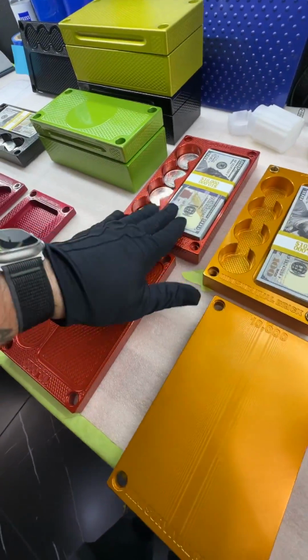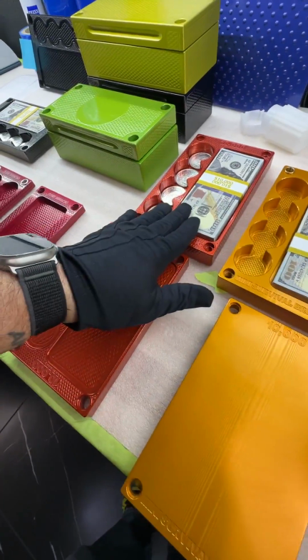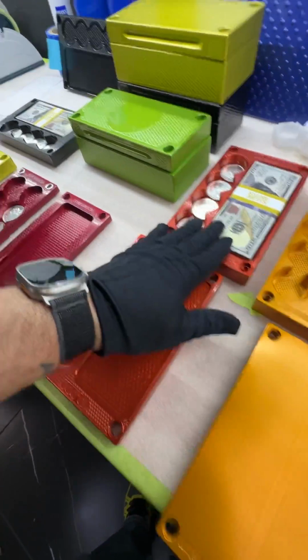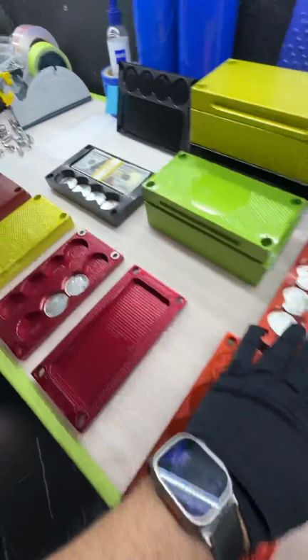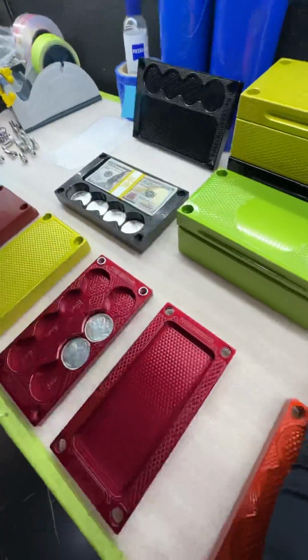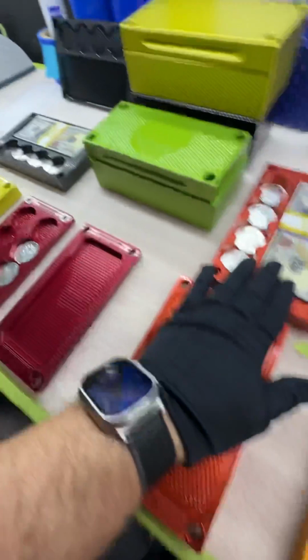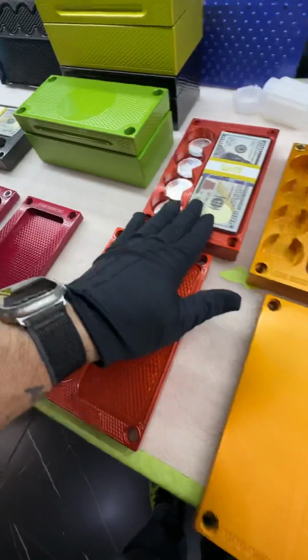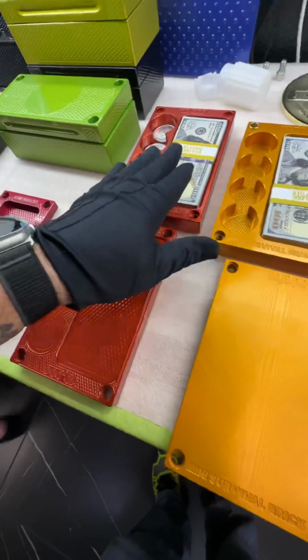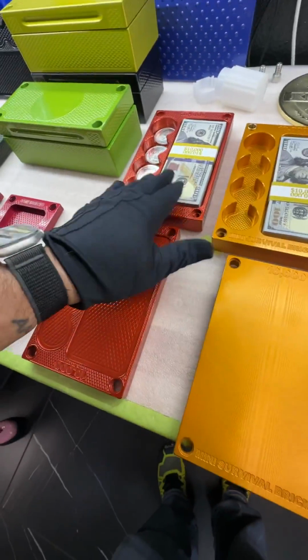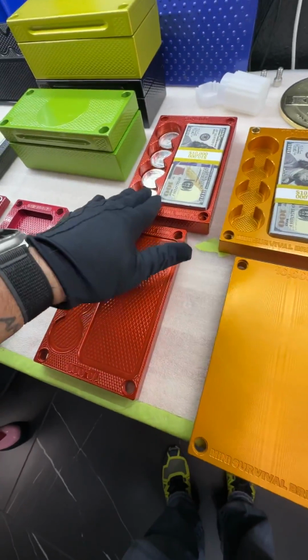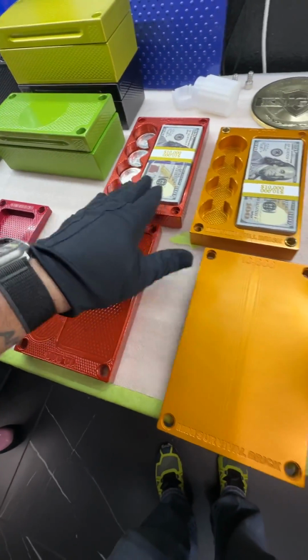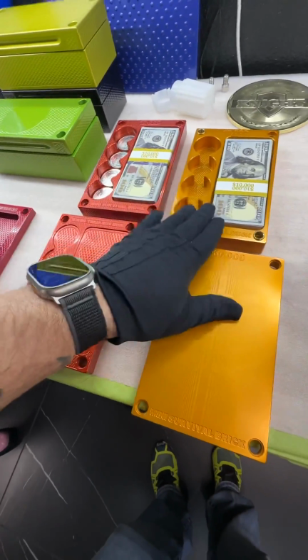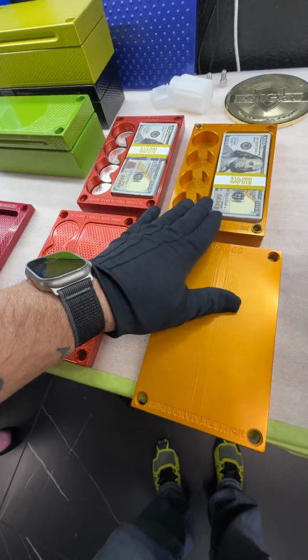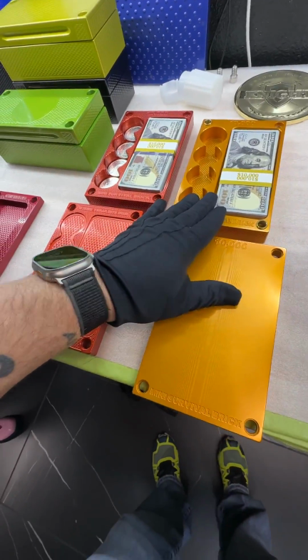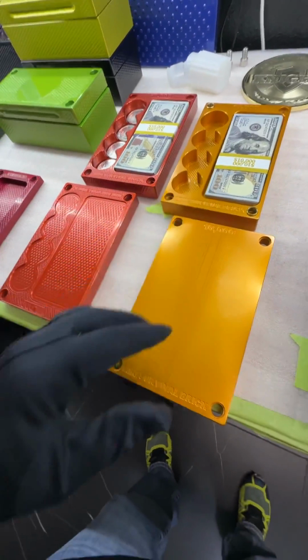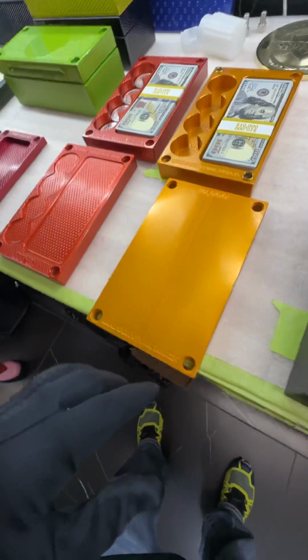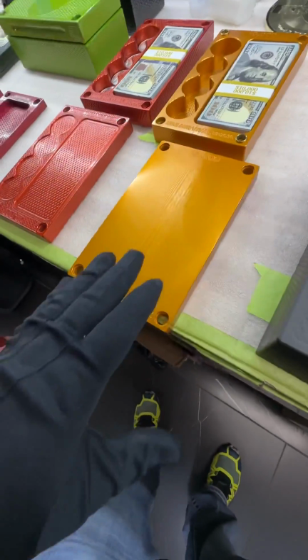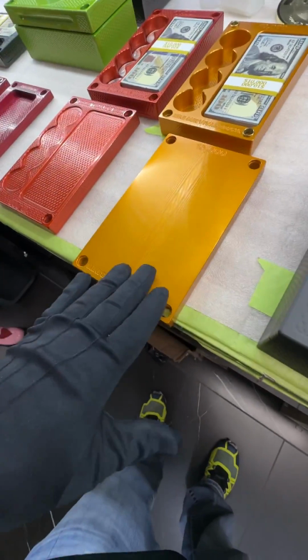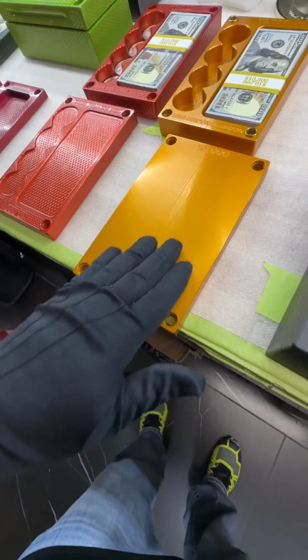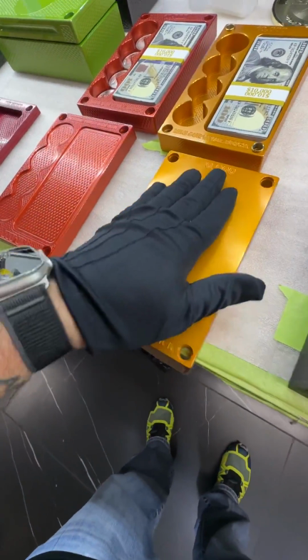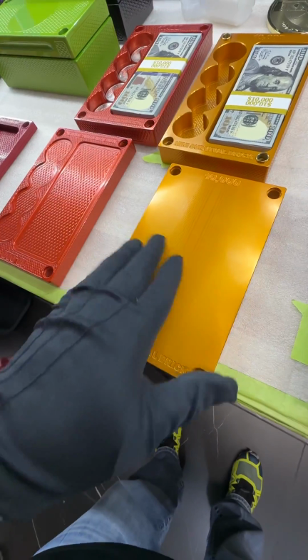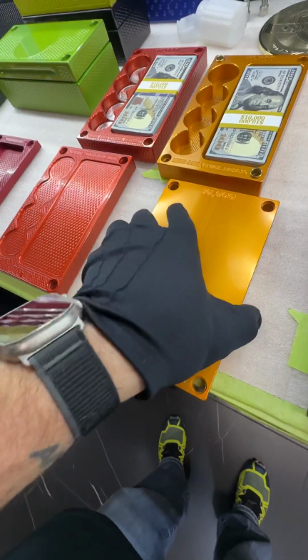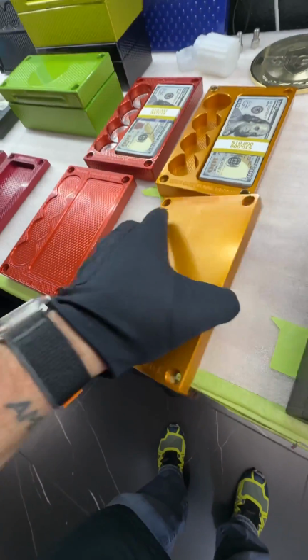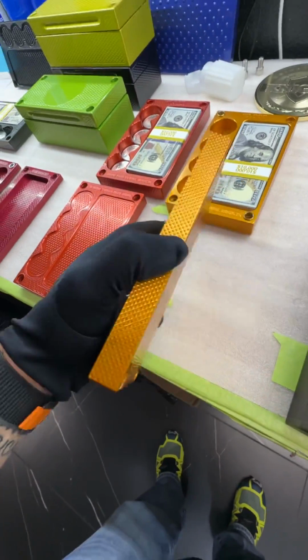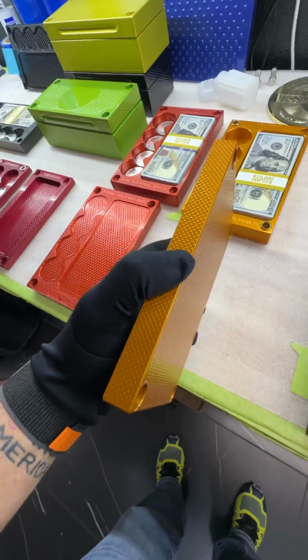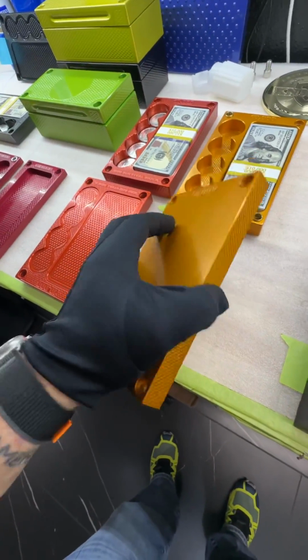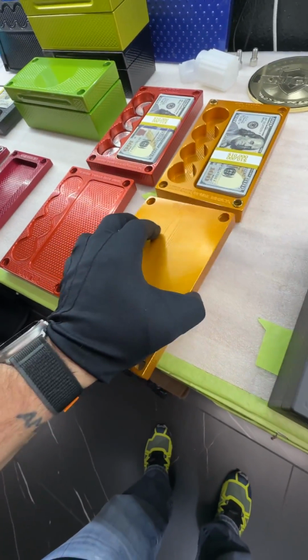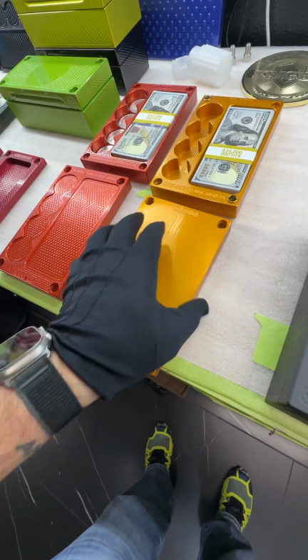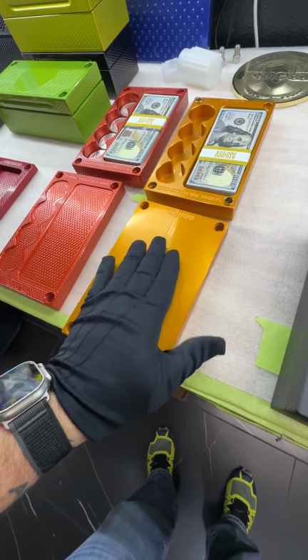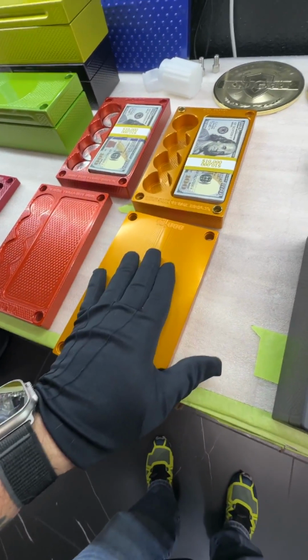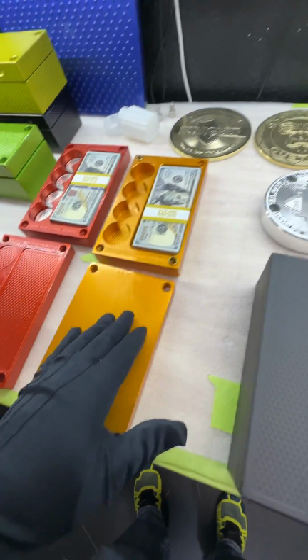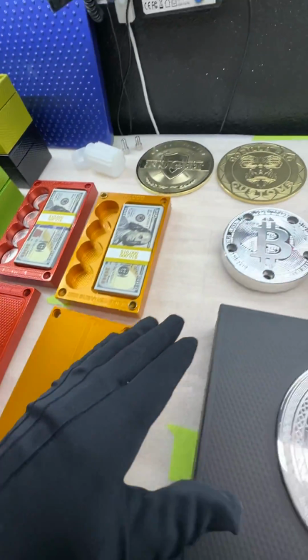Here's another one just like the black one over here — 10,000 cash and 24 silver coins. This is an older style with the flat lid. This thing is one solid piece of aluminum — it is heavy as hell.